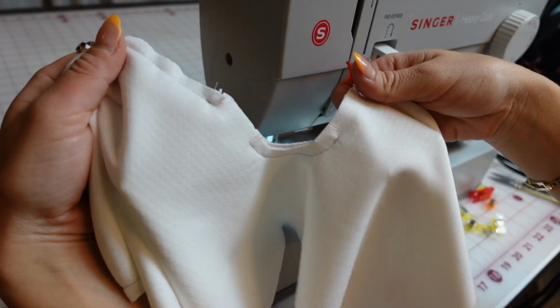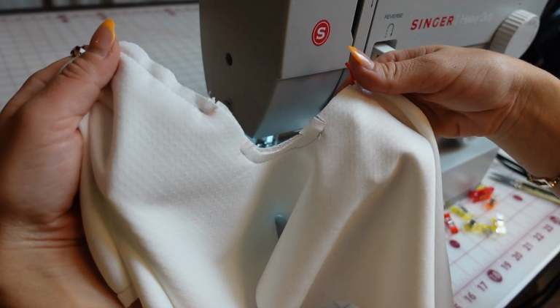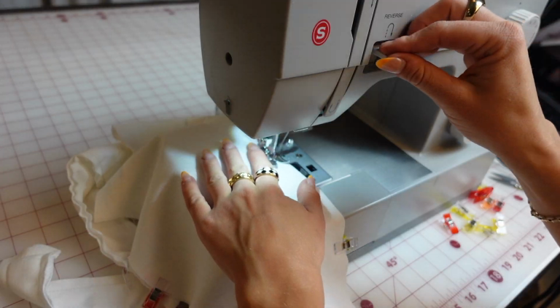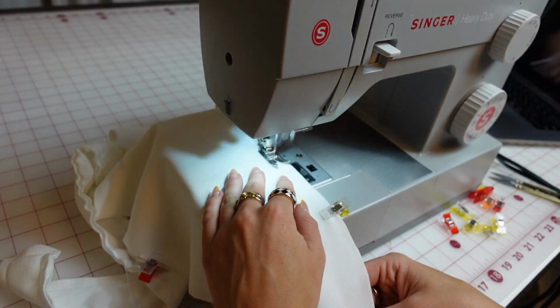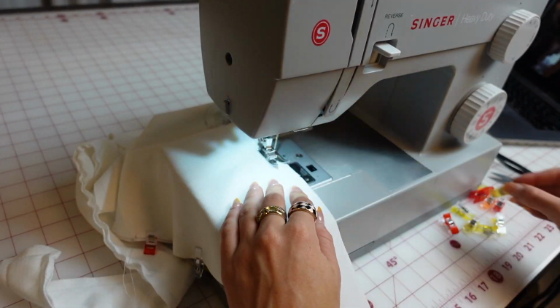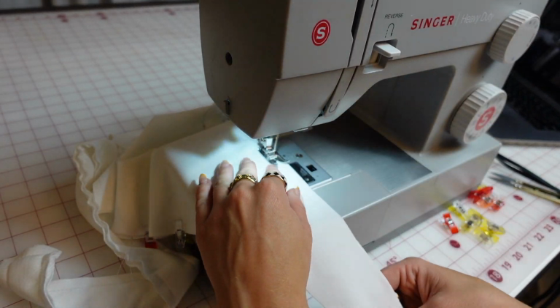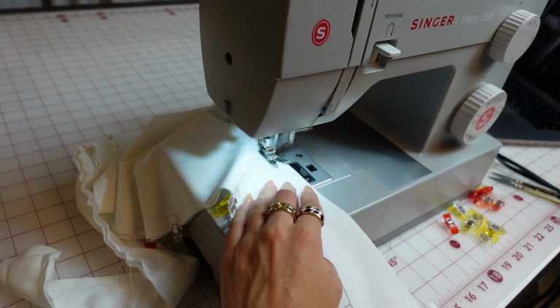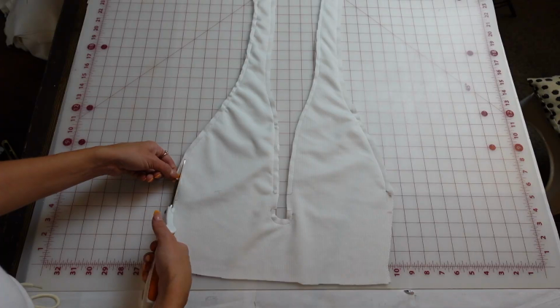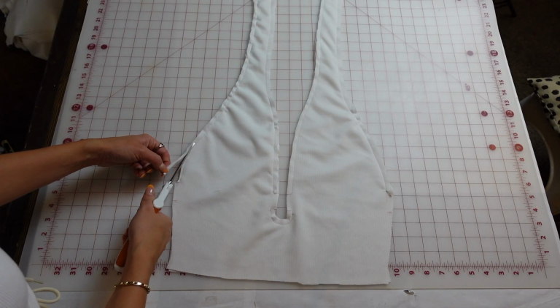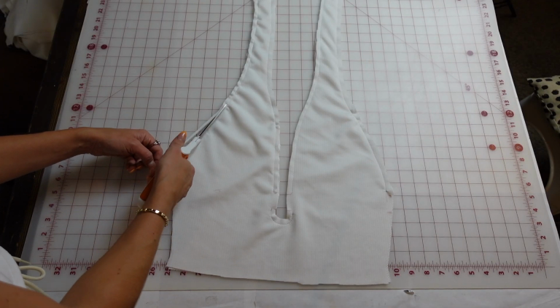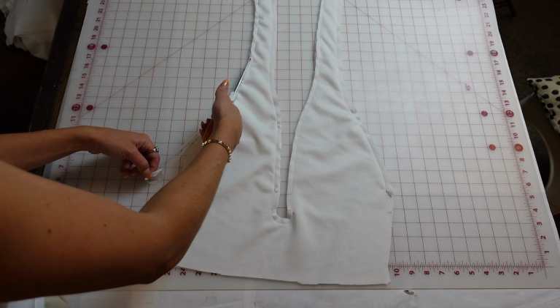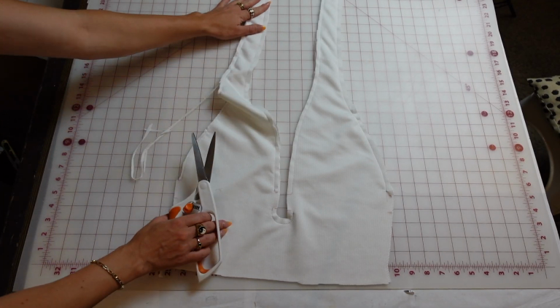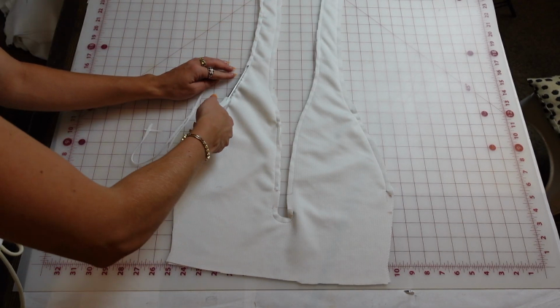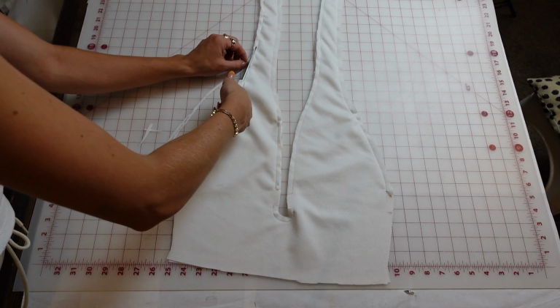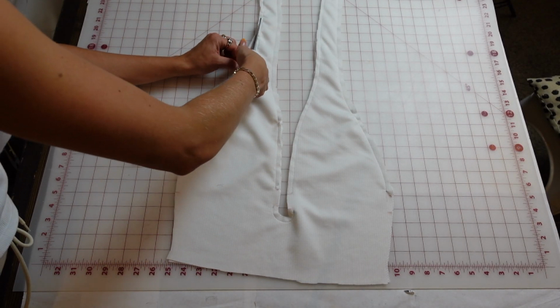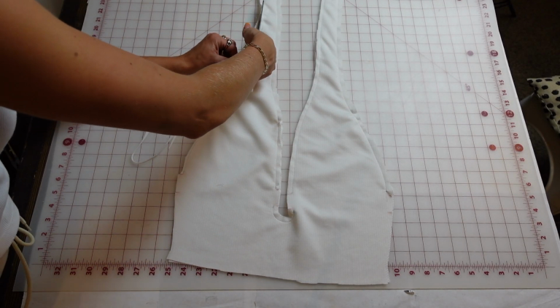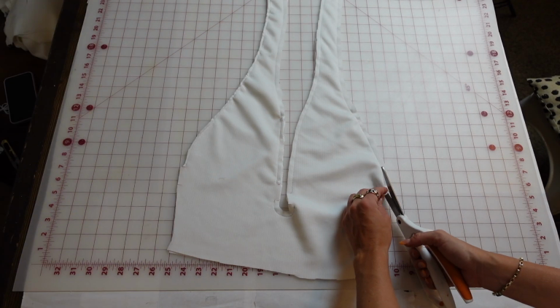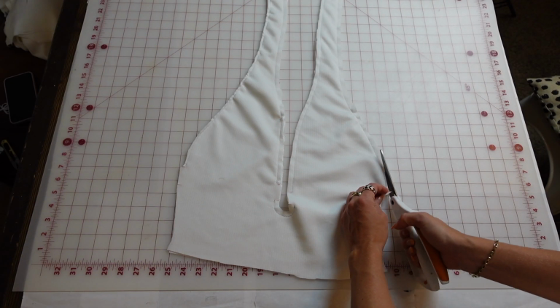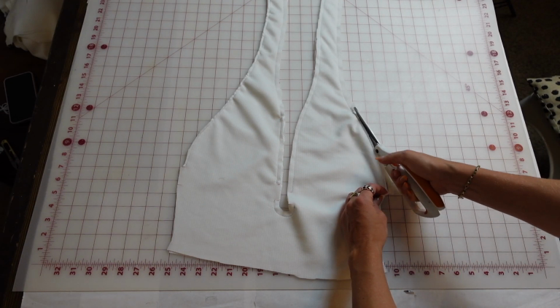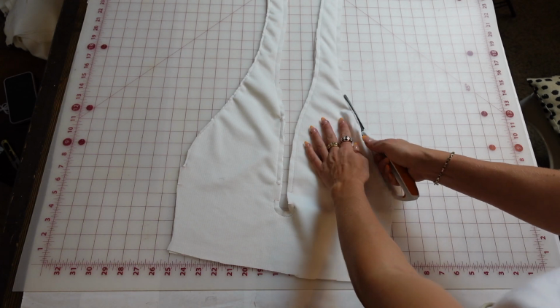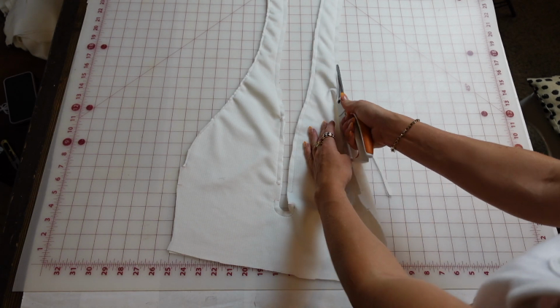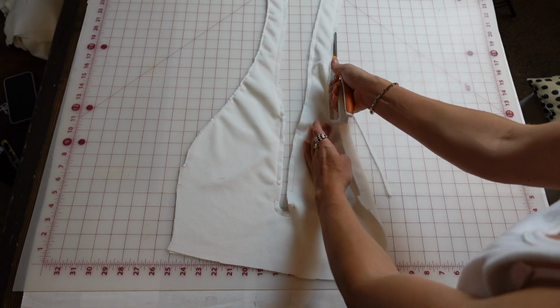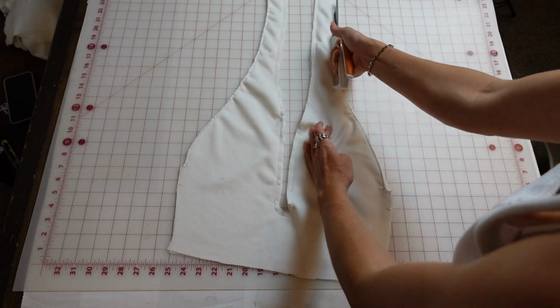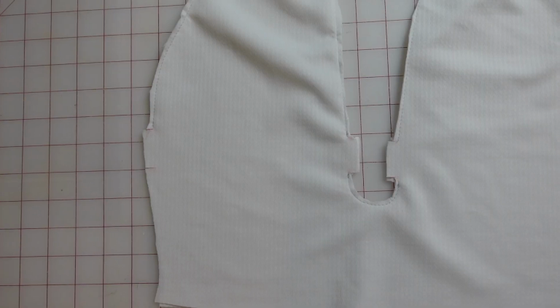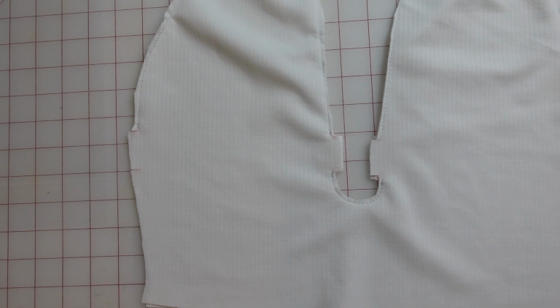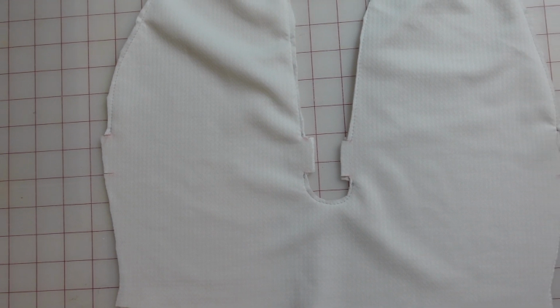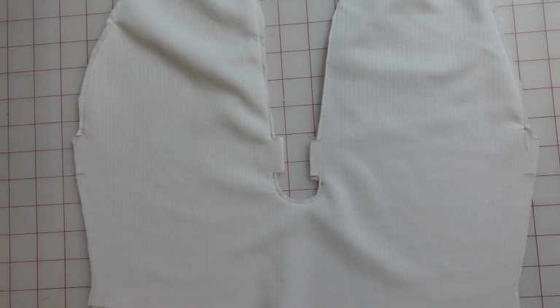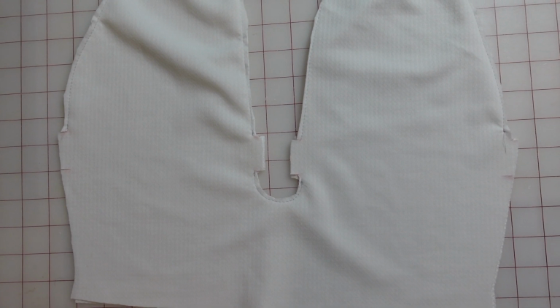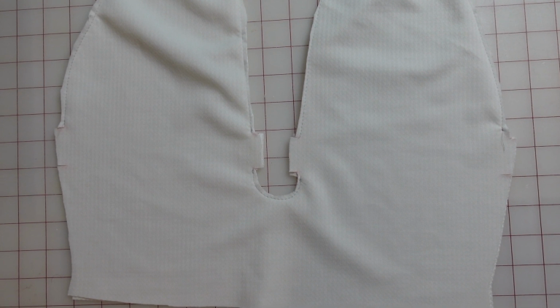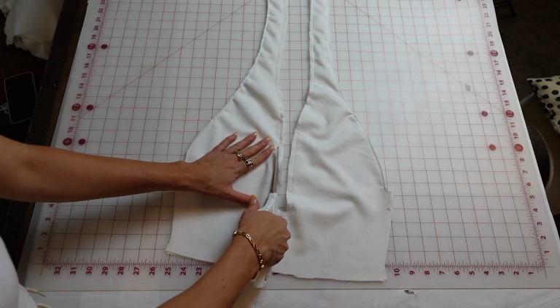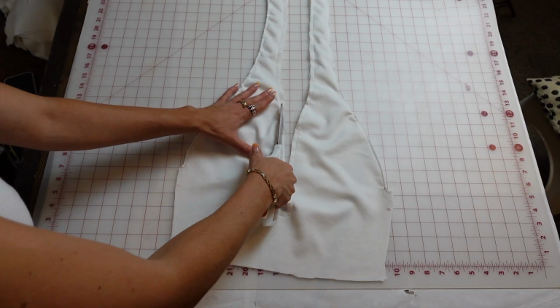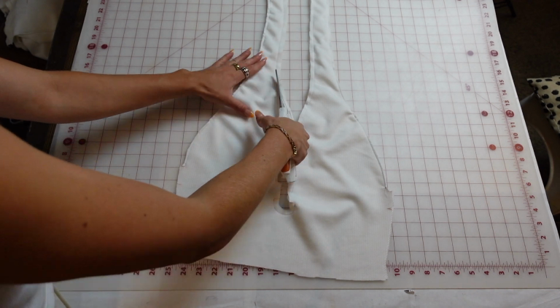Here's how it should look at this point. Then start at the next notch, go up around, and now I'm just cutting the excess seam allowance so that it isn't bulky when I turn it right side out. Here is what it should look like with the notches left untrimmed.